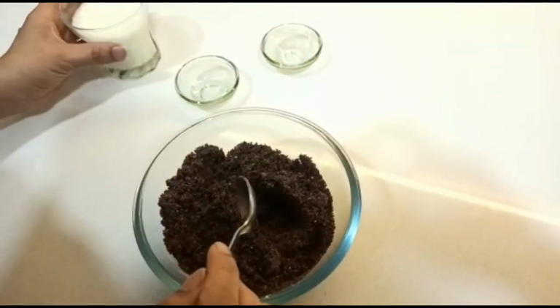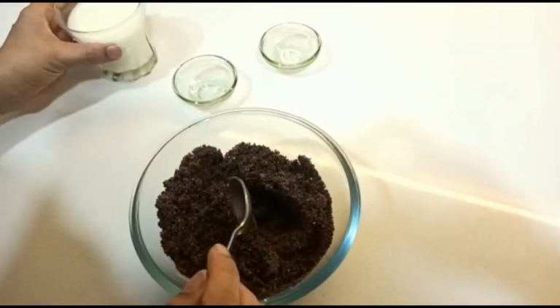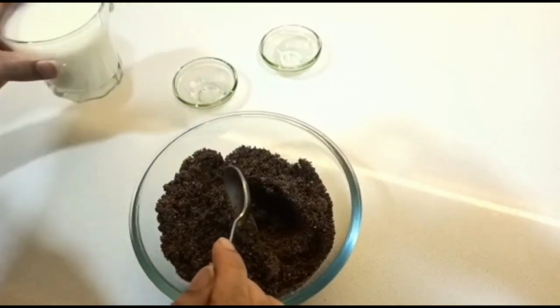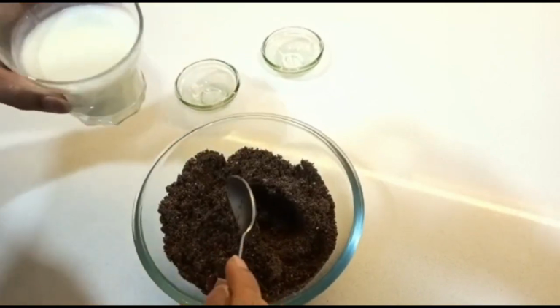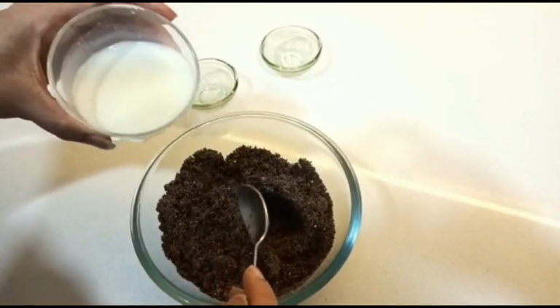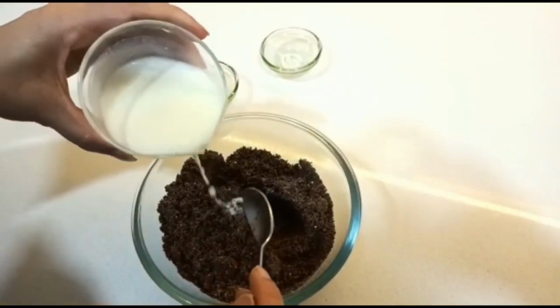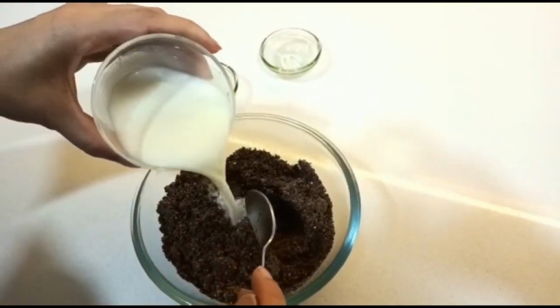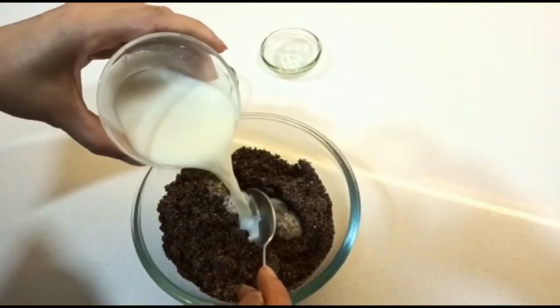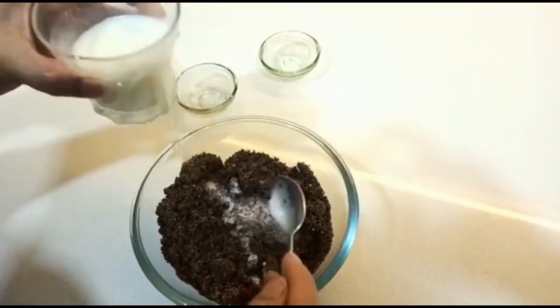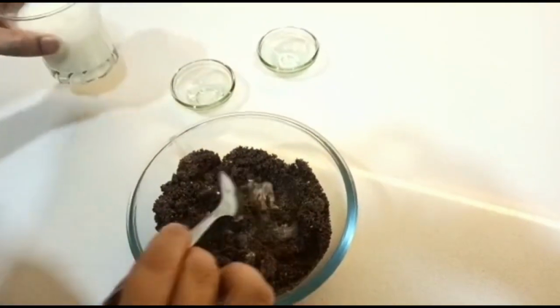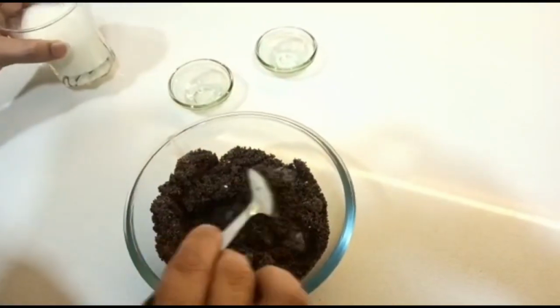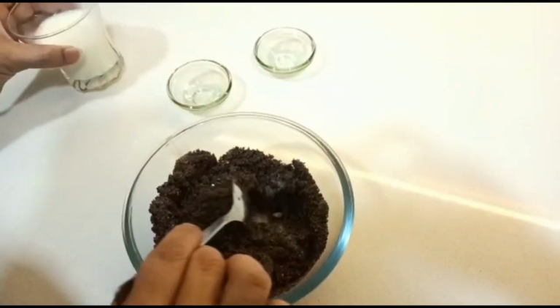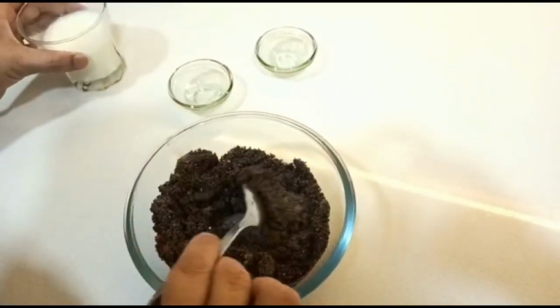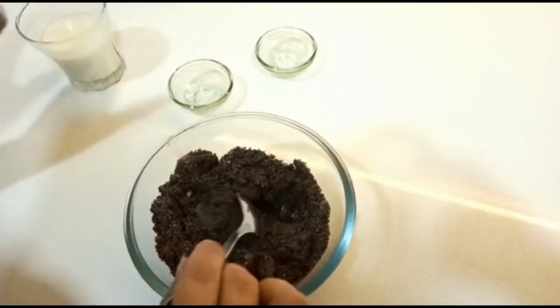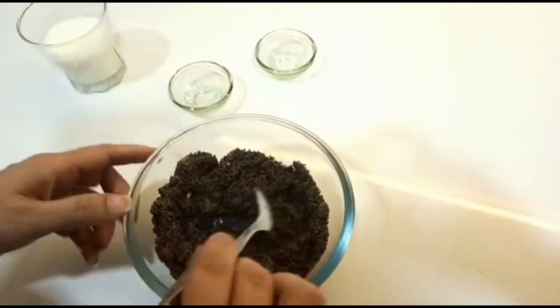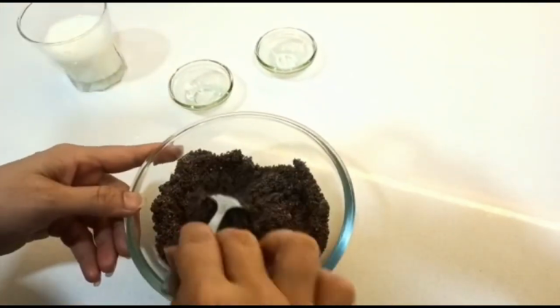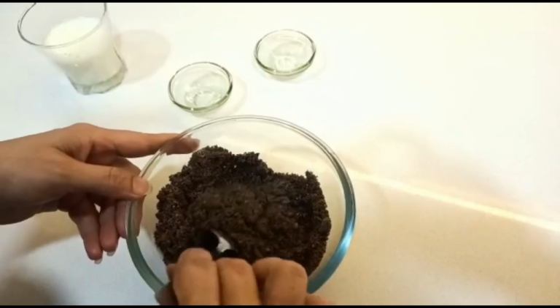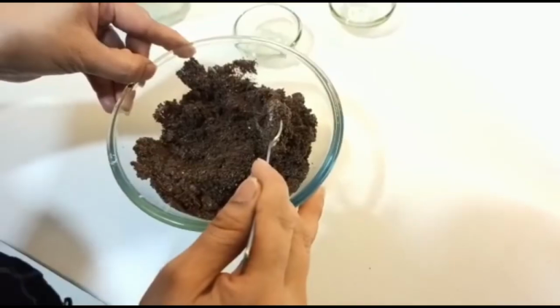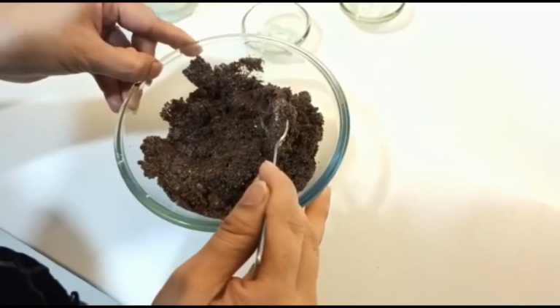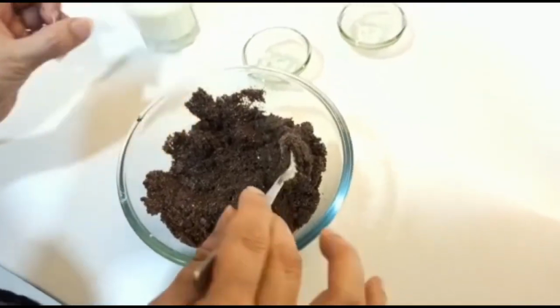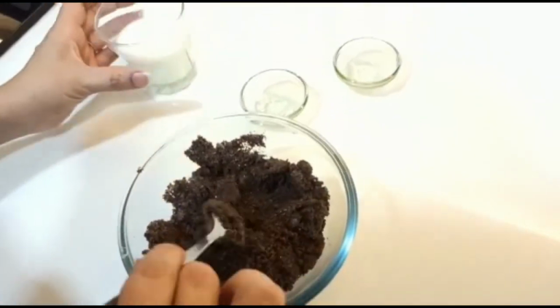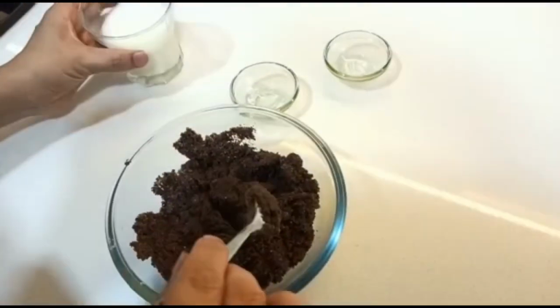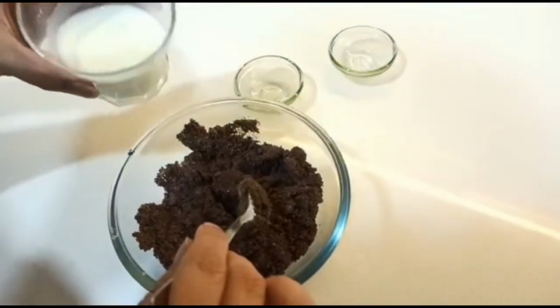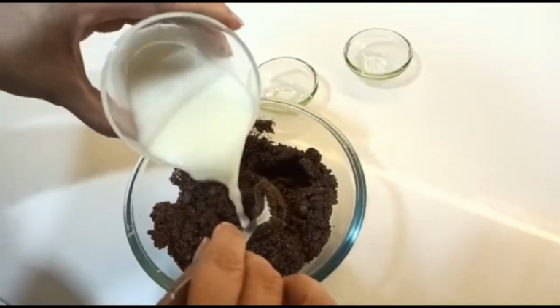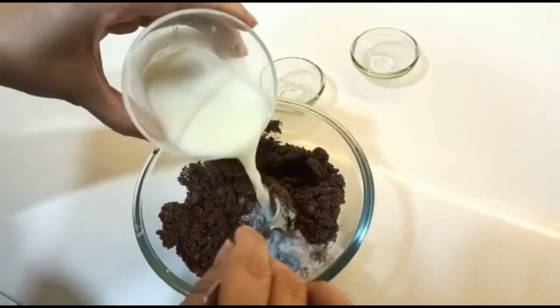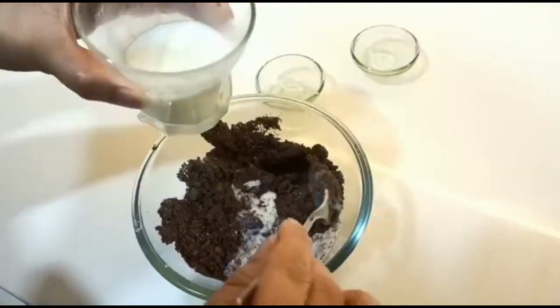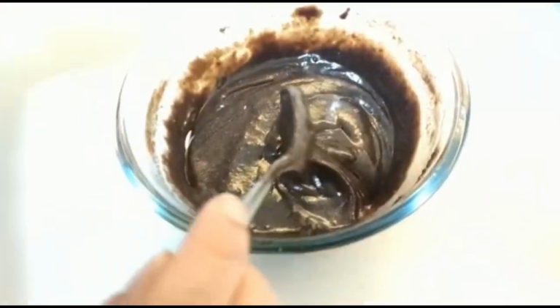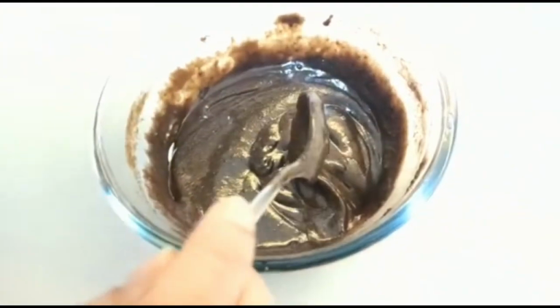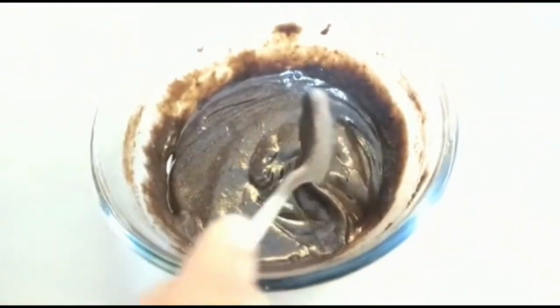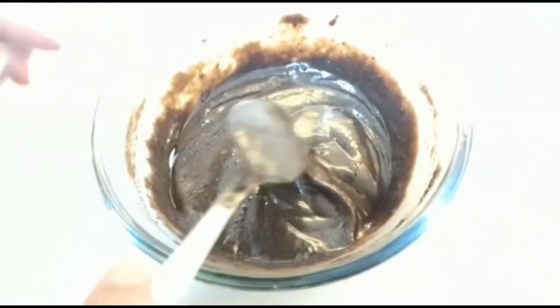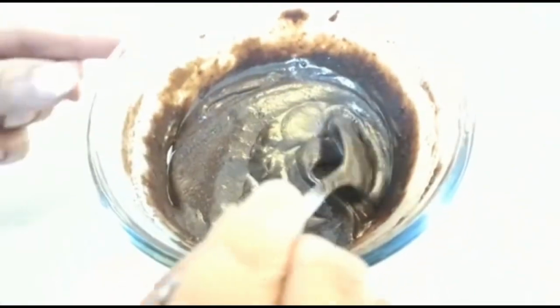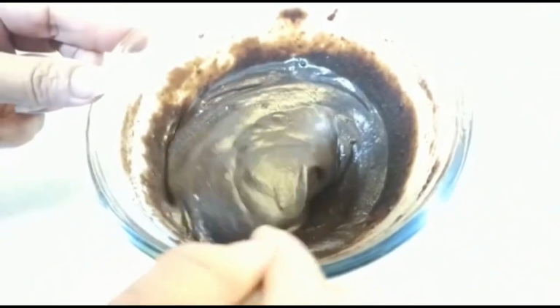Slowly add milk into it, because you don't want to add it all at once. Consistency is really important. Finally, the batter is completely ready.